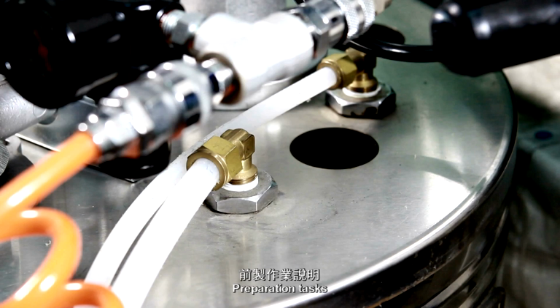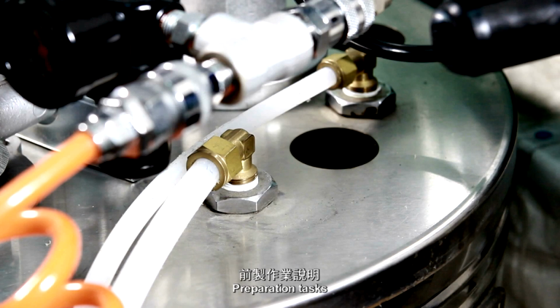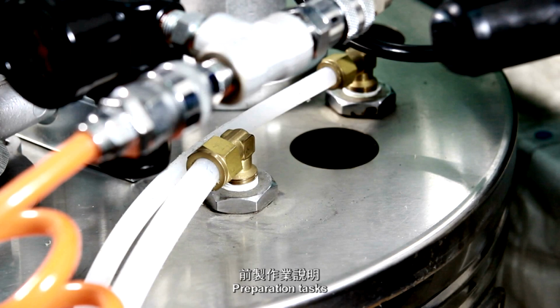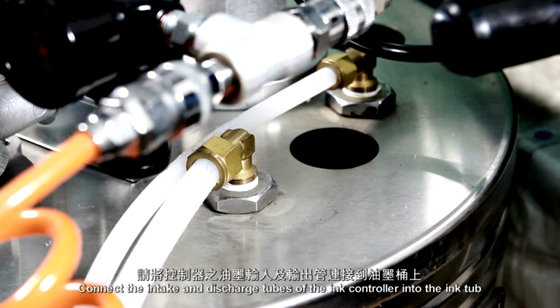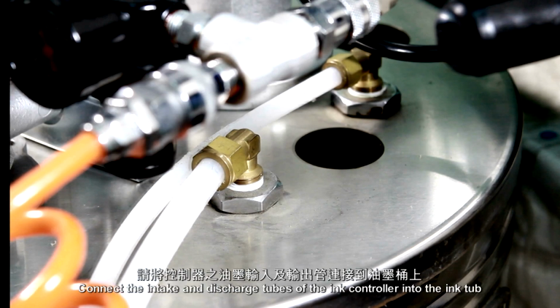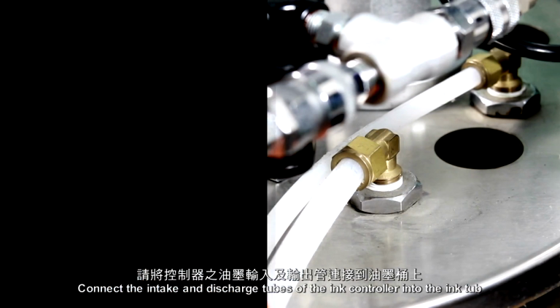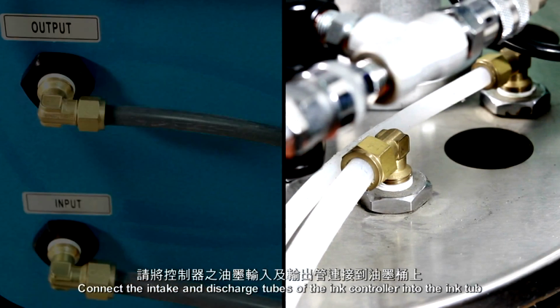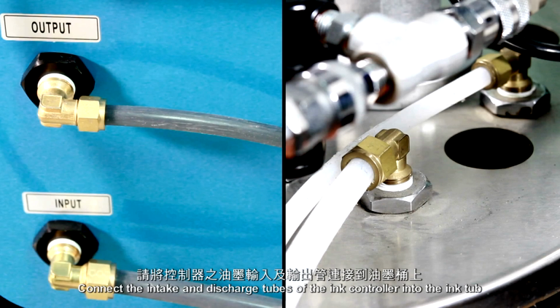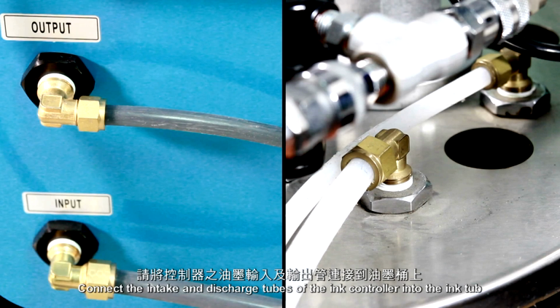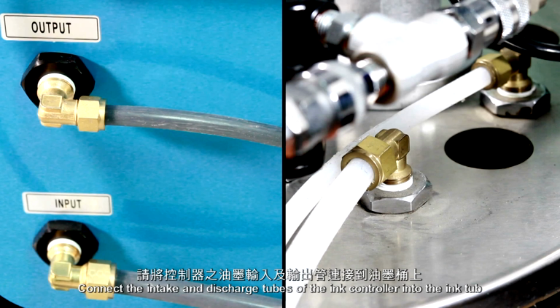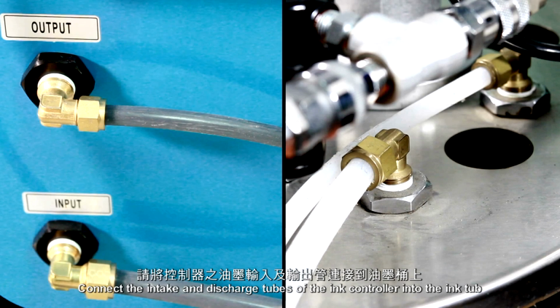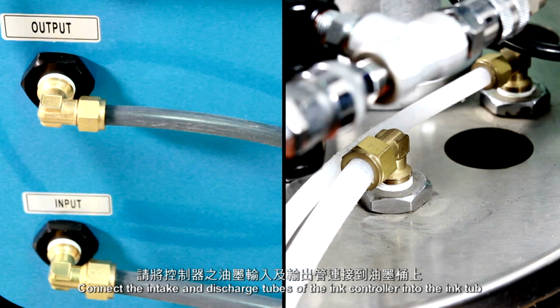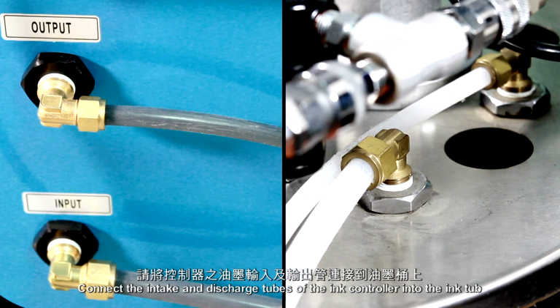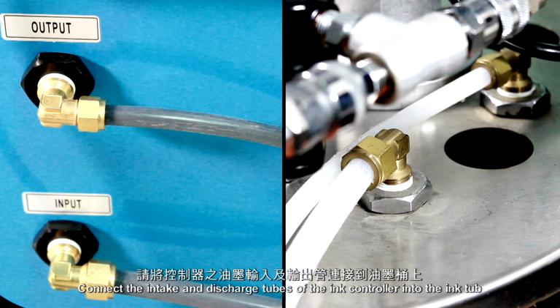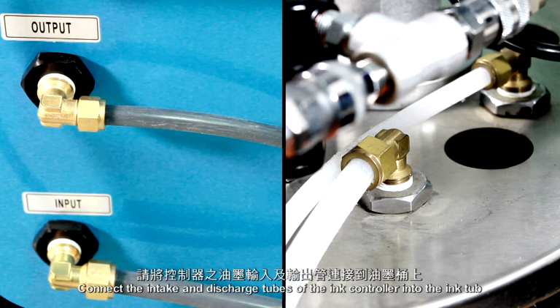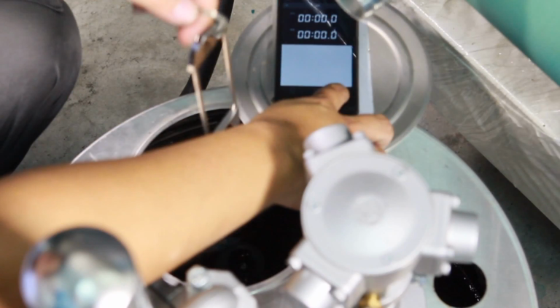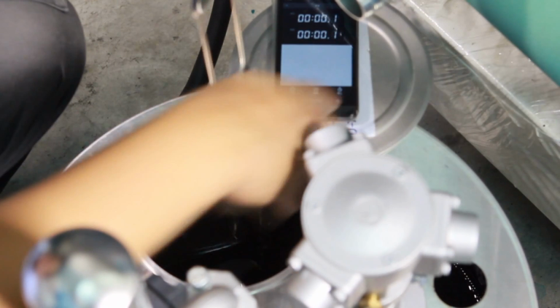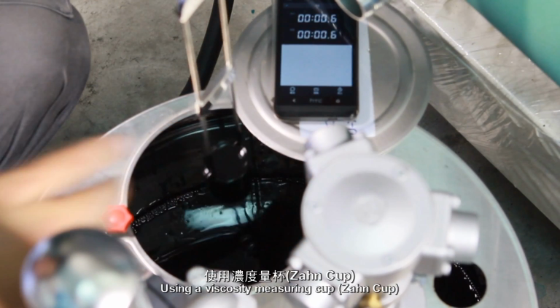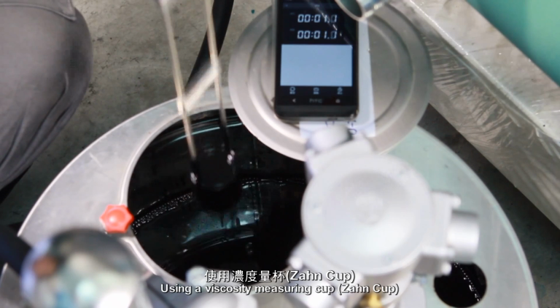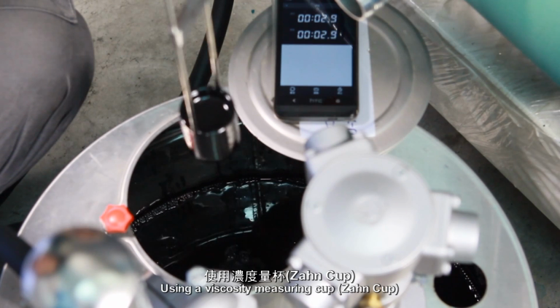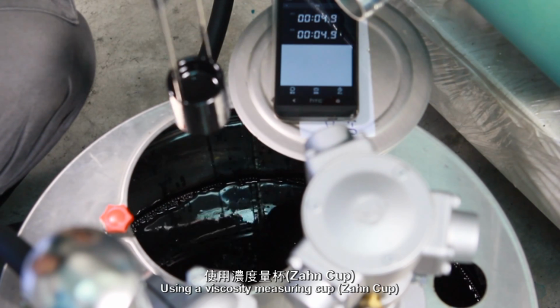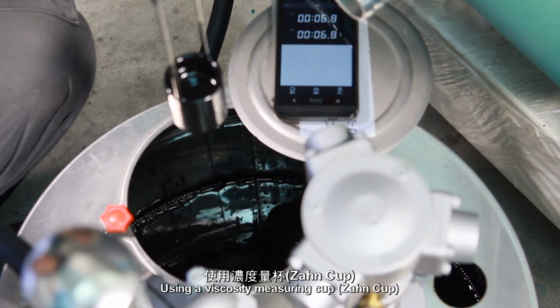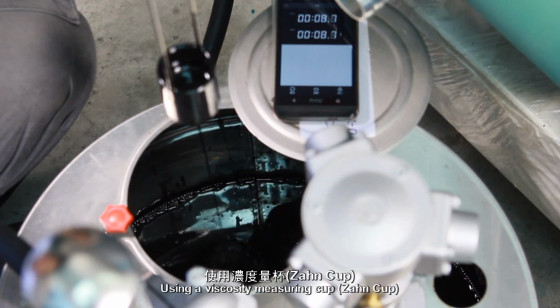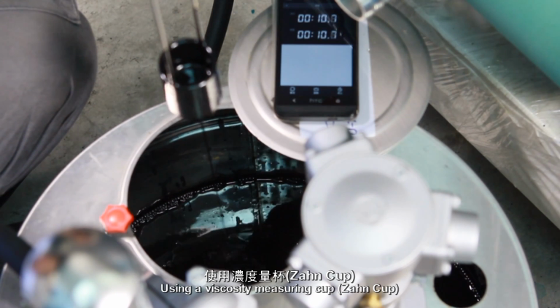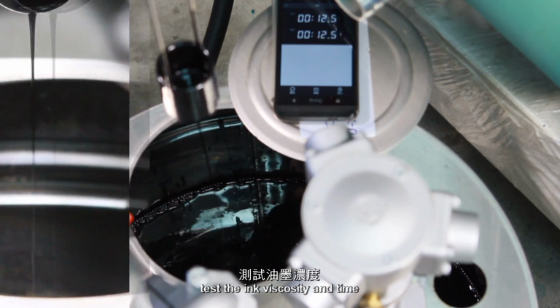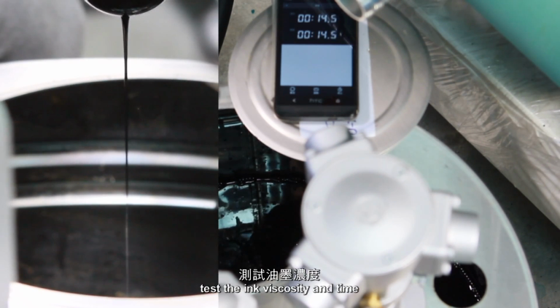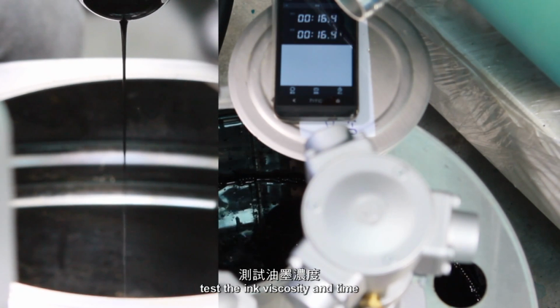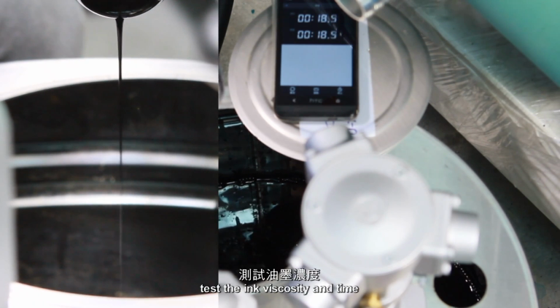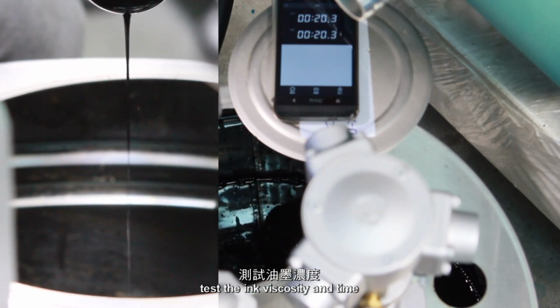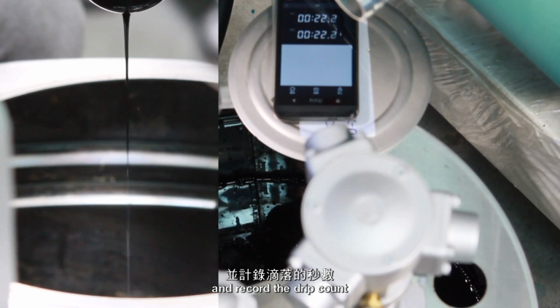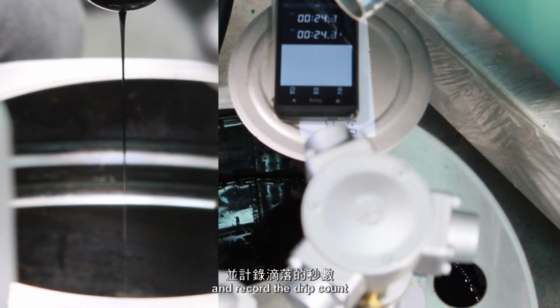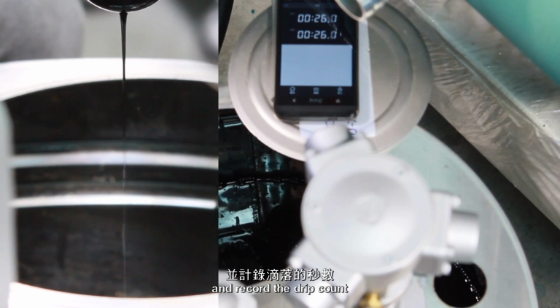Preparation tasks. Connect the intake and discharge tubes of the ink controller into the ink tub. Using a viscosity measuring cup — Zan Cup — test the ink viscosity and time, and record the drip count.